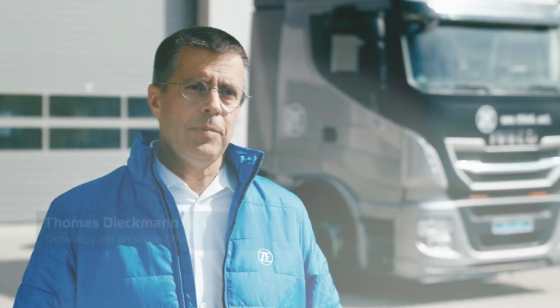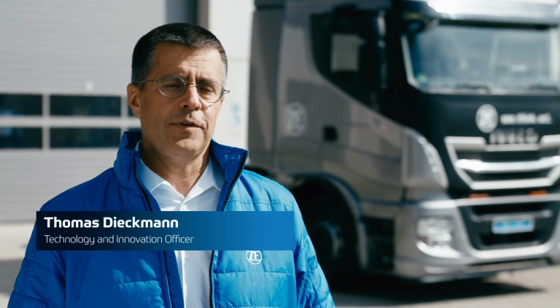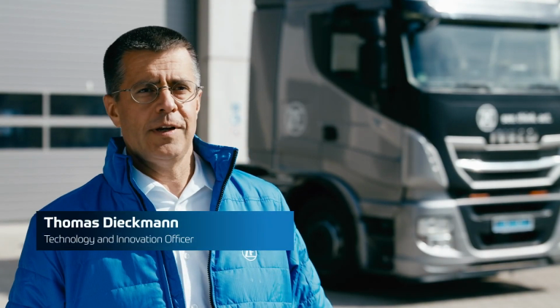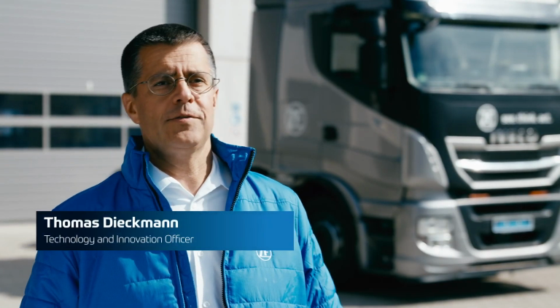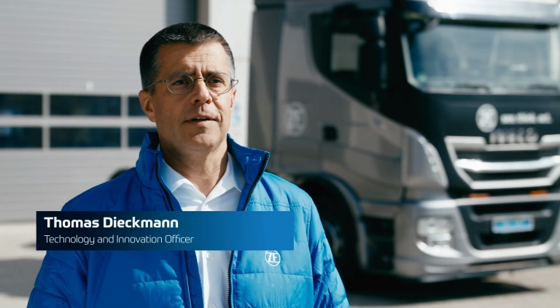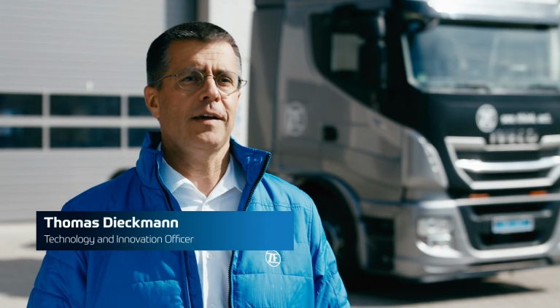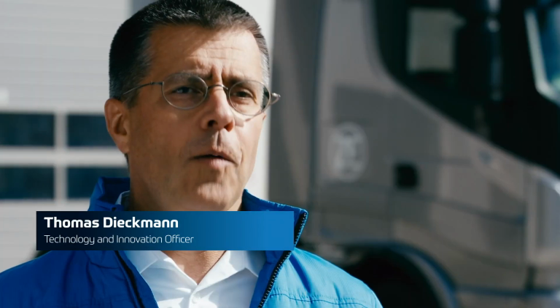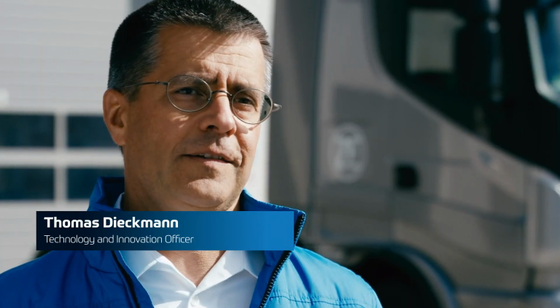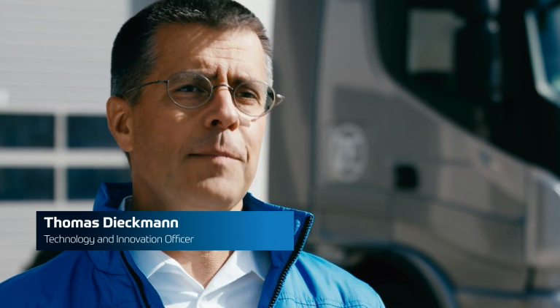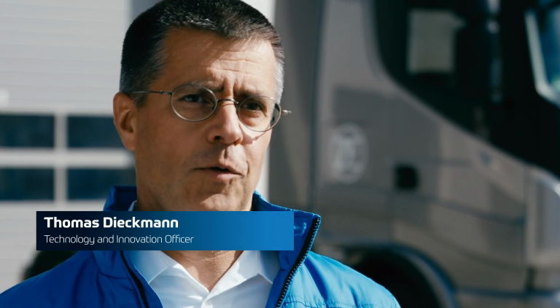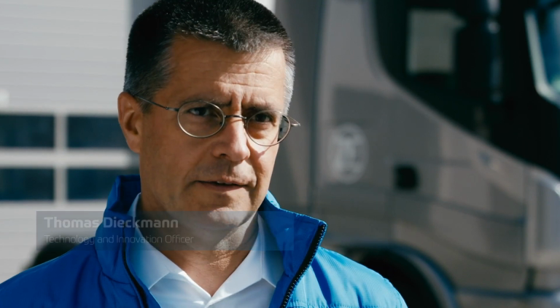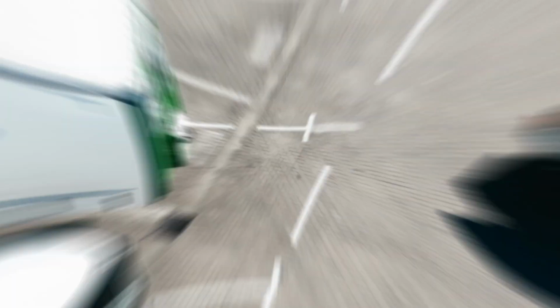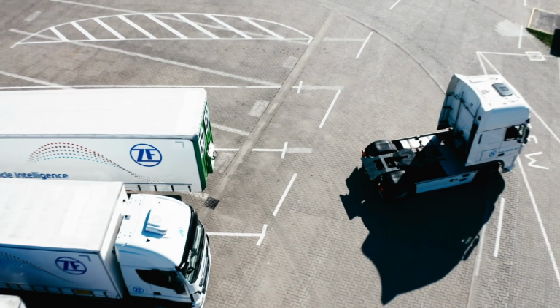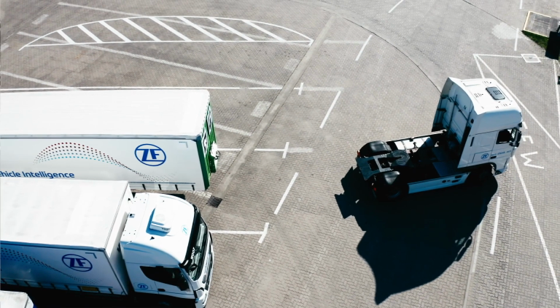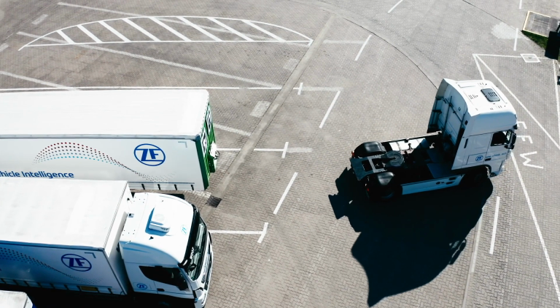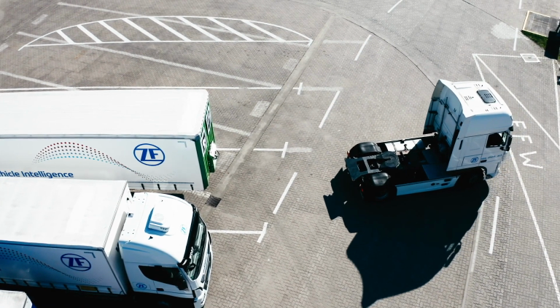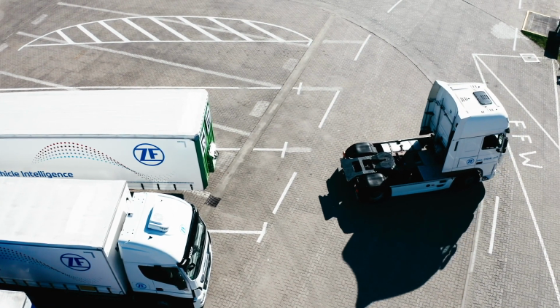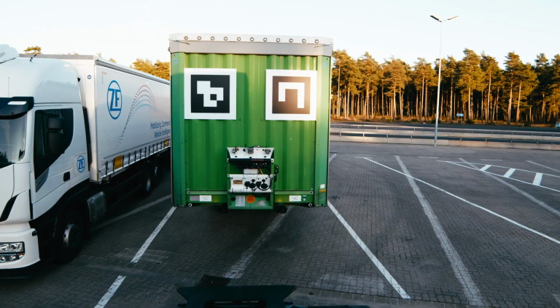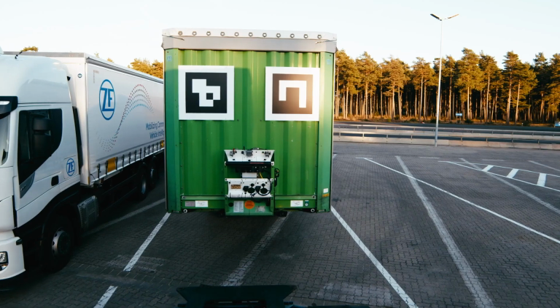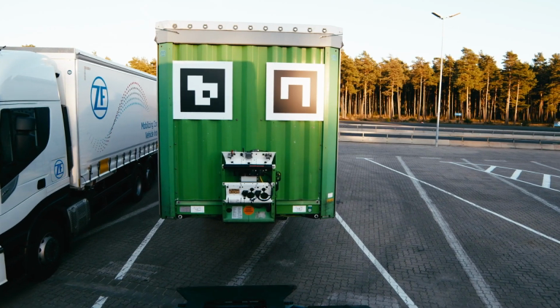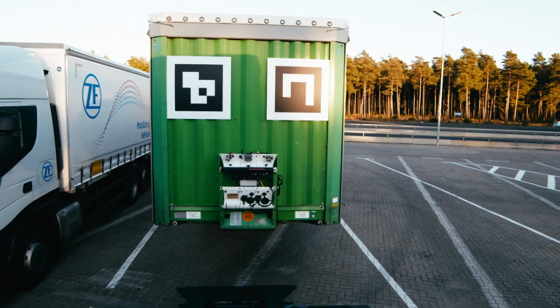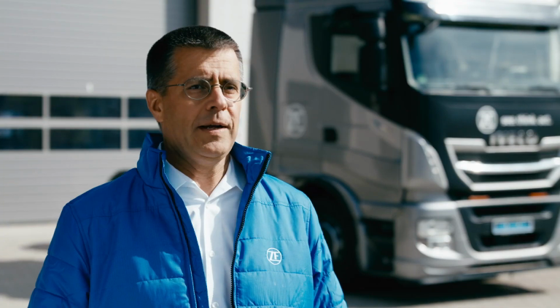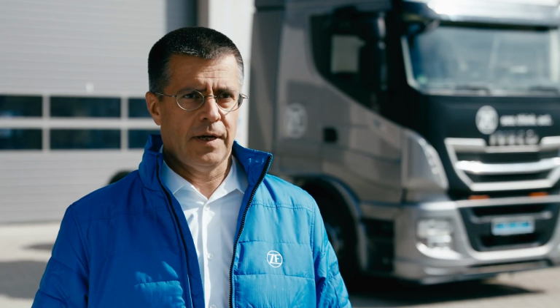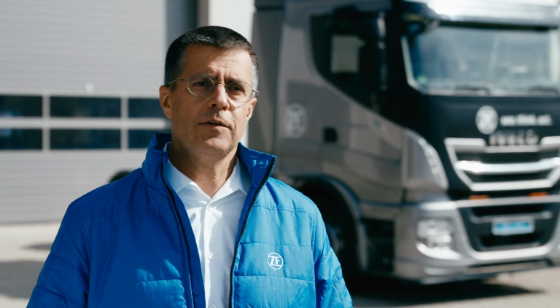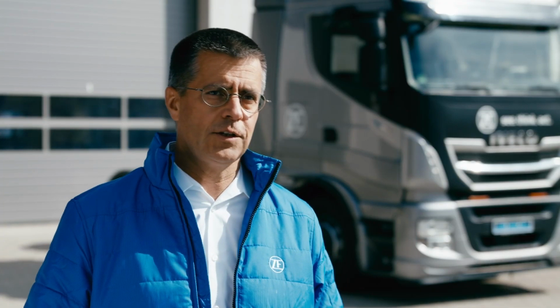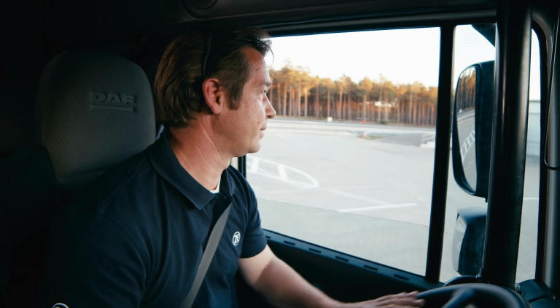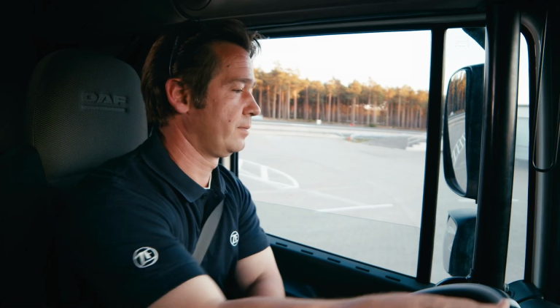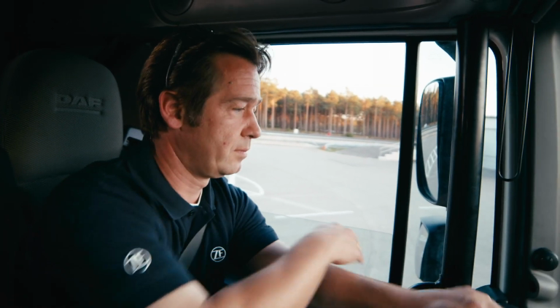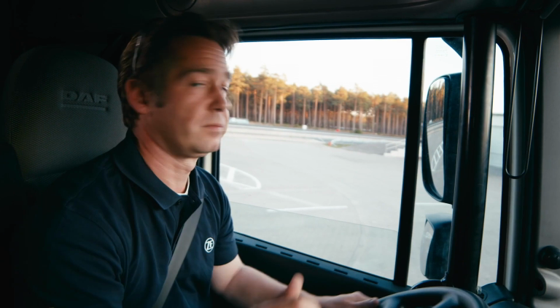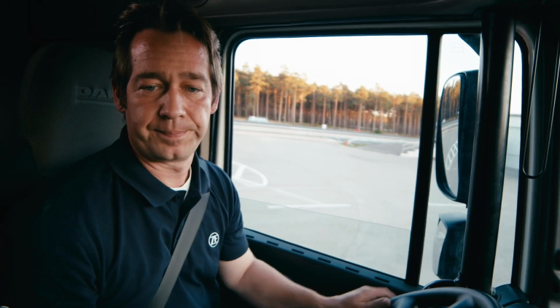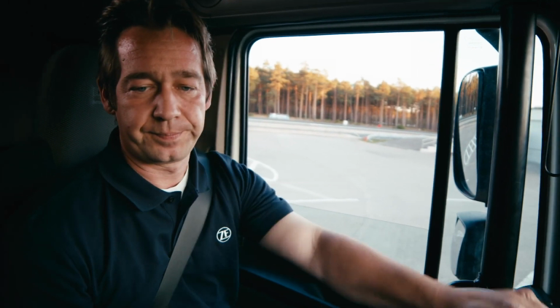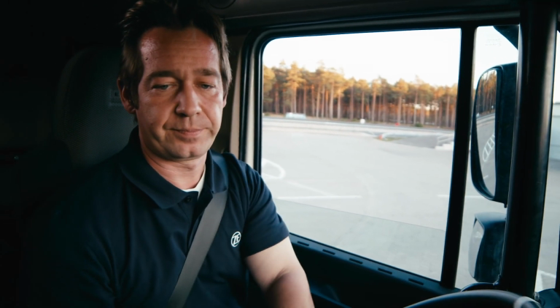Coupling of a semi-trailer to a tractor is a complex and time-consuming task. It takes quite some time, there is a danger of accidents, and it's a physical effort for the driver as well.